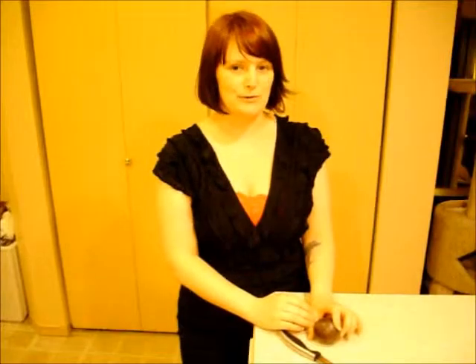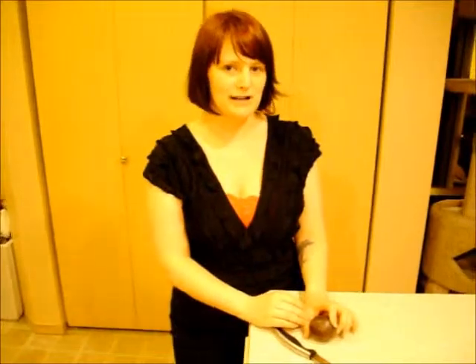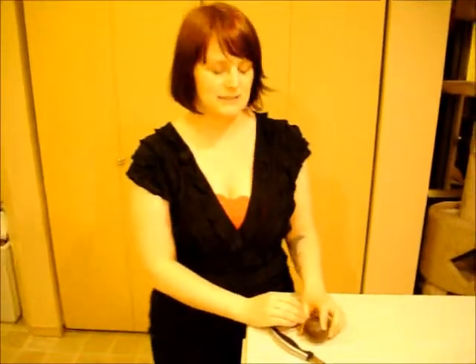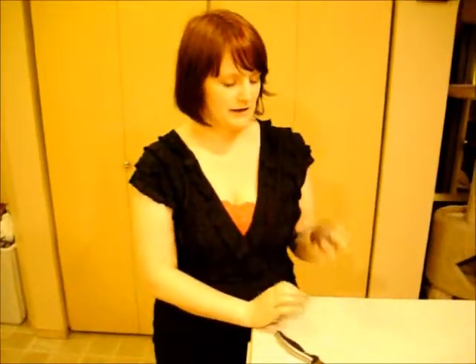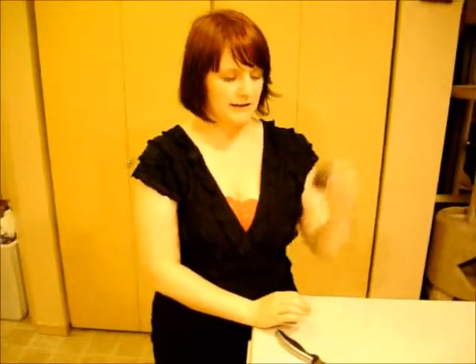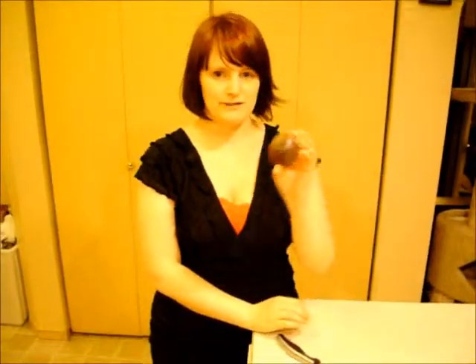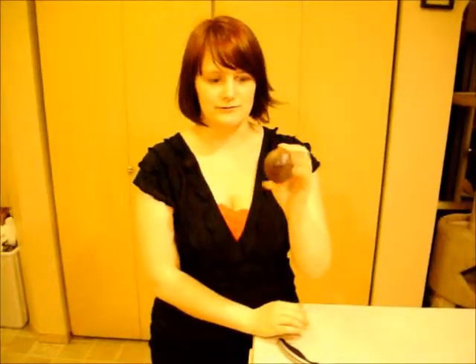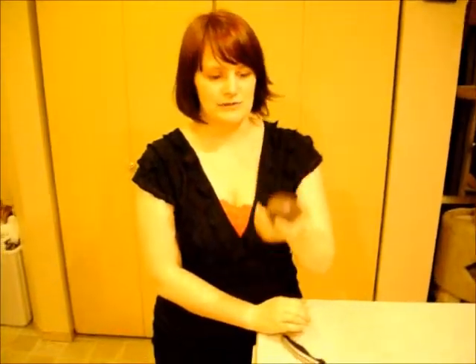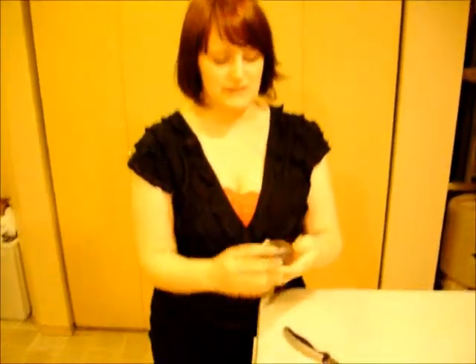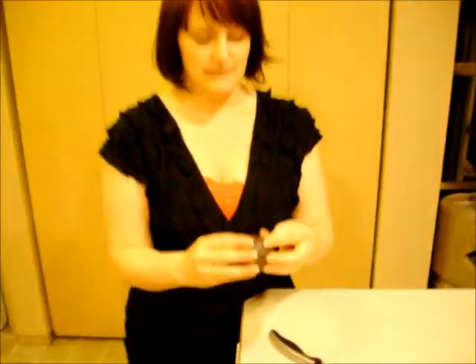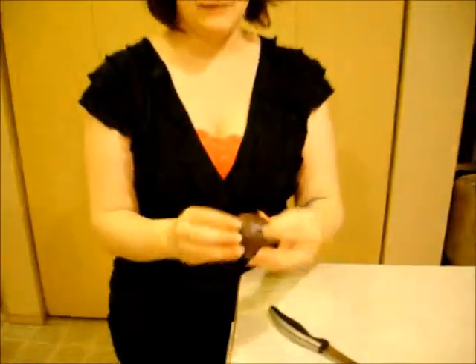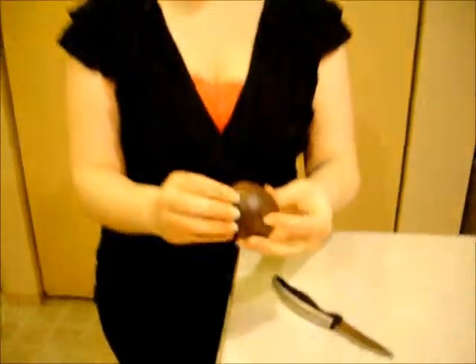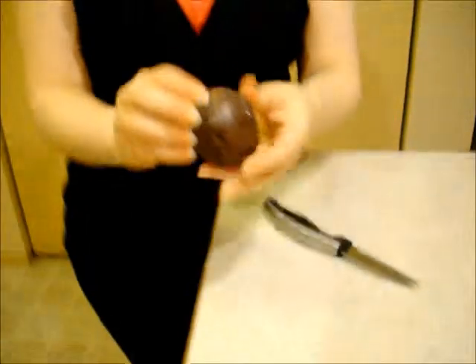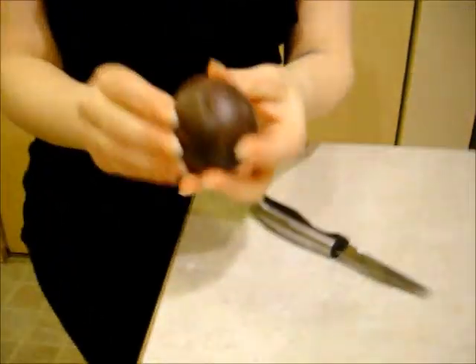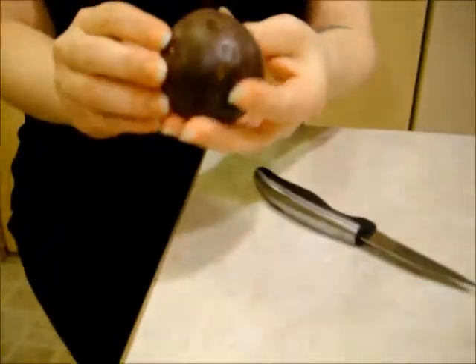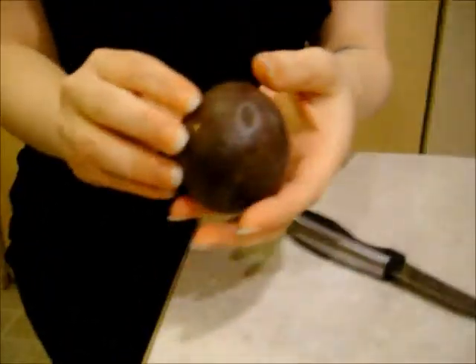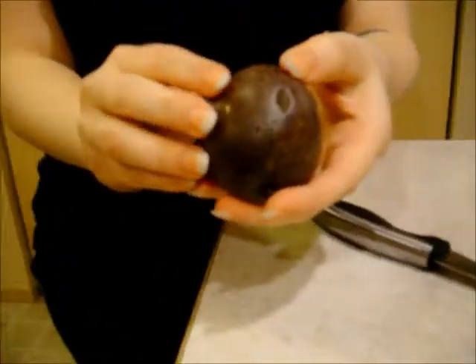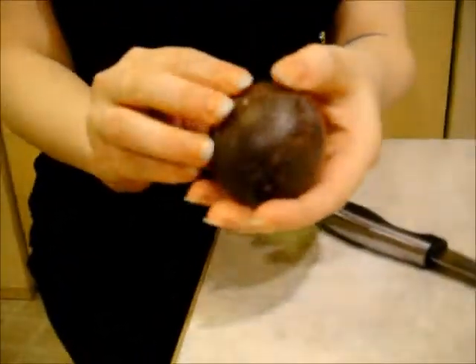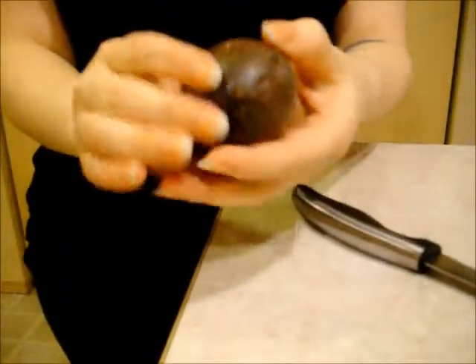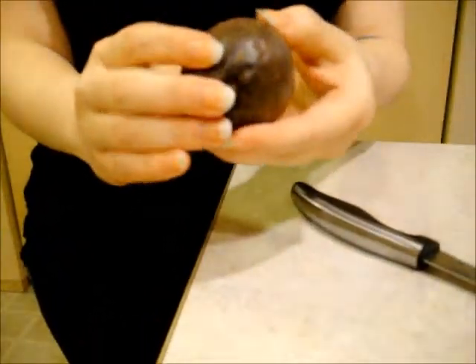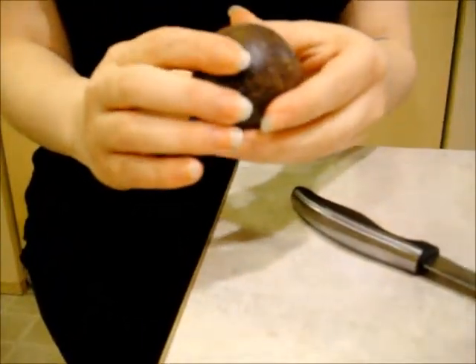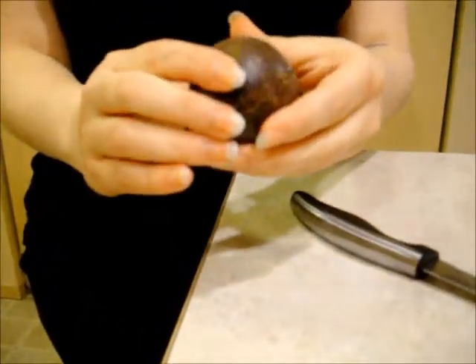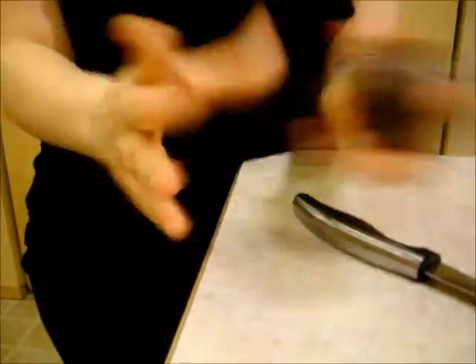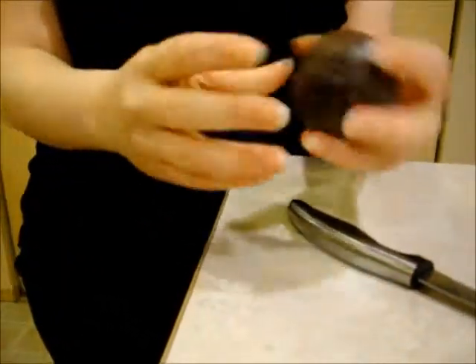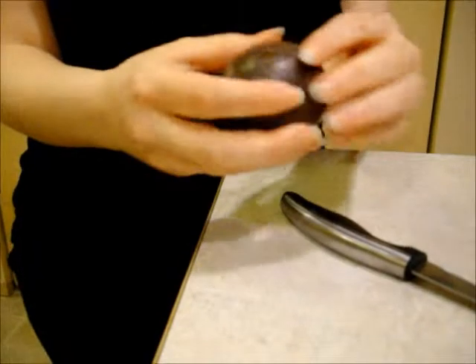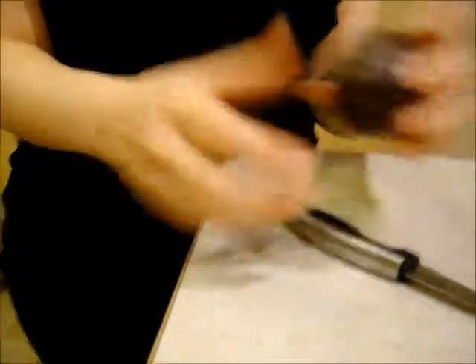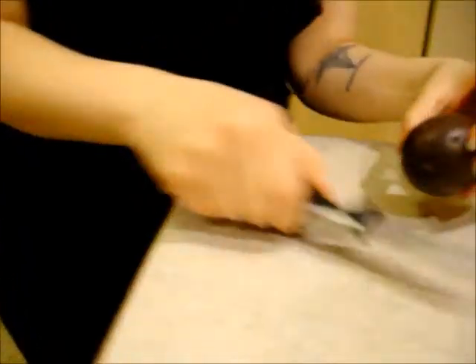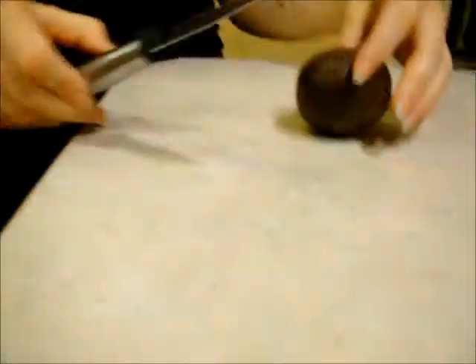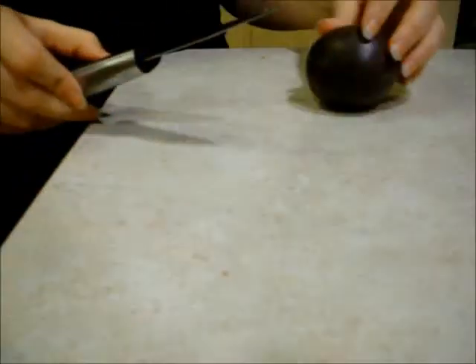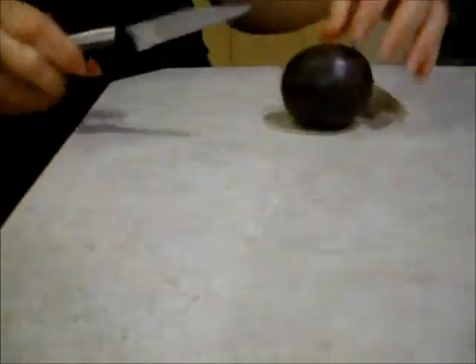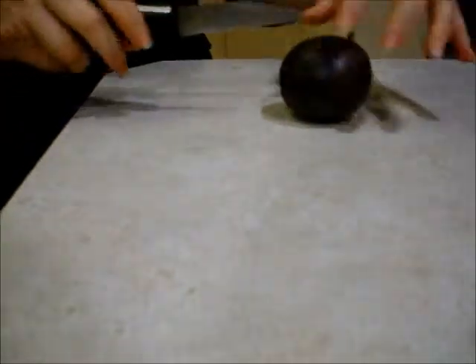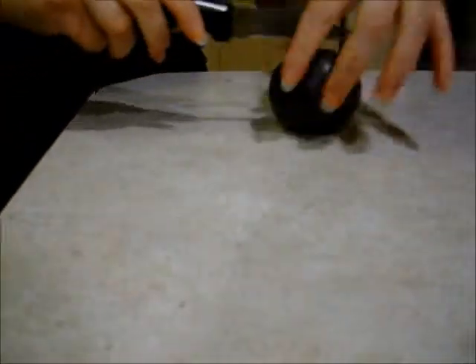Welcome back. Today we're trying the passion fruit, which is actually really hard. It kind of feels like a potato, sort of, which was surprising to me. I guess I expect fruit to be soft in general.